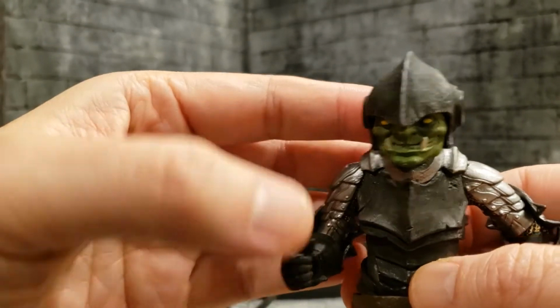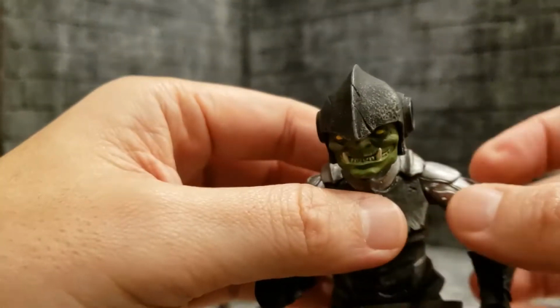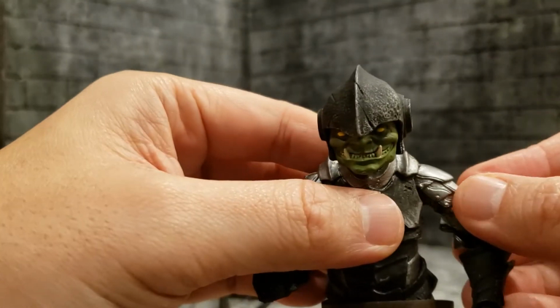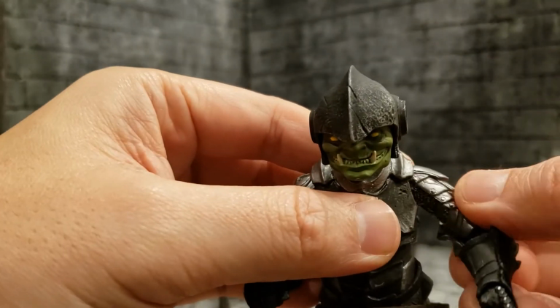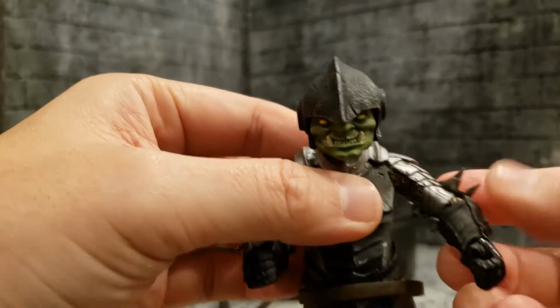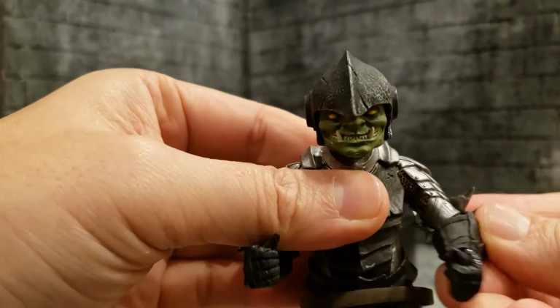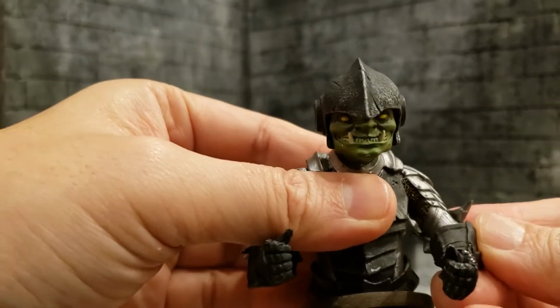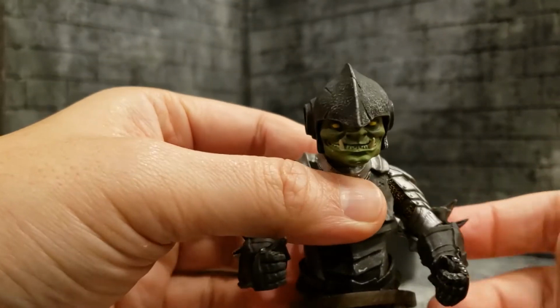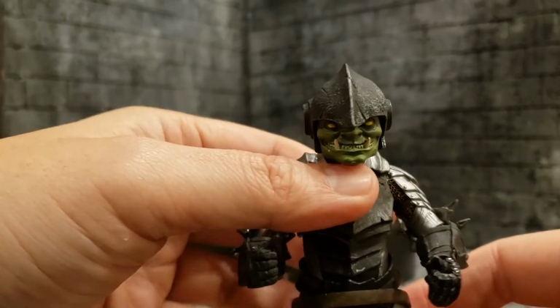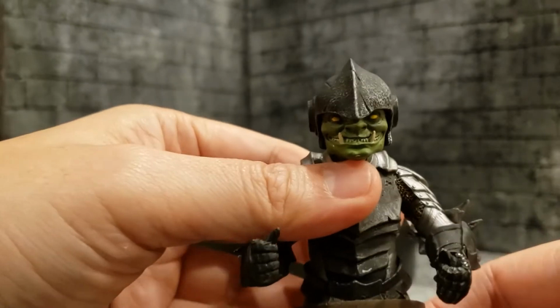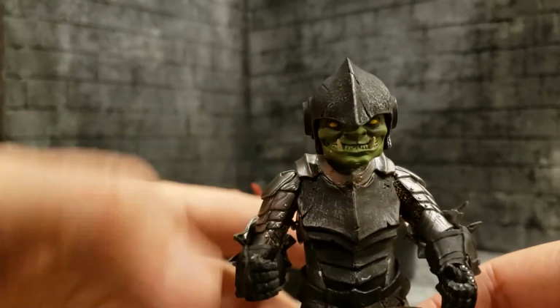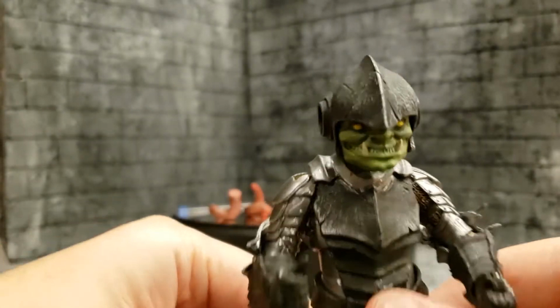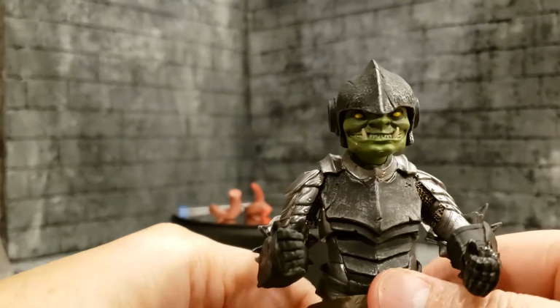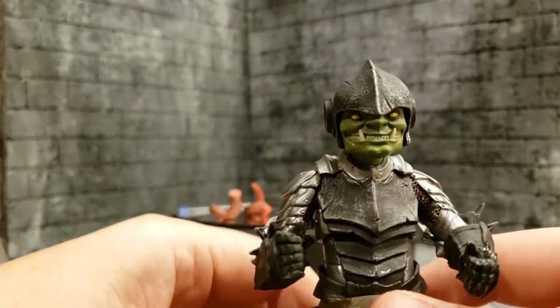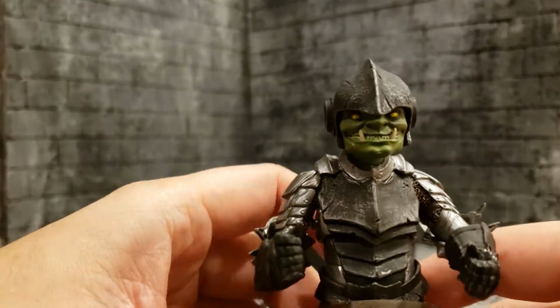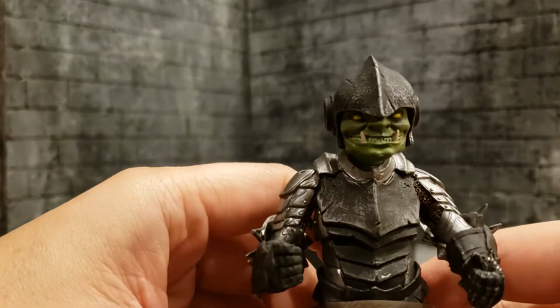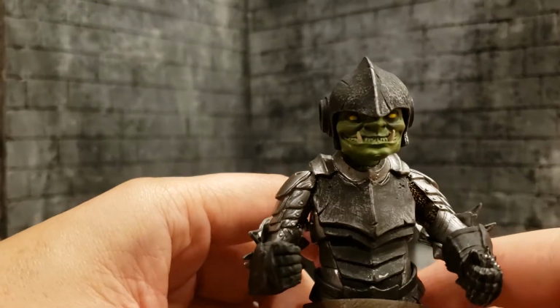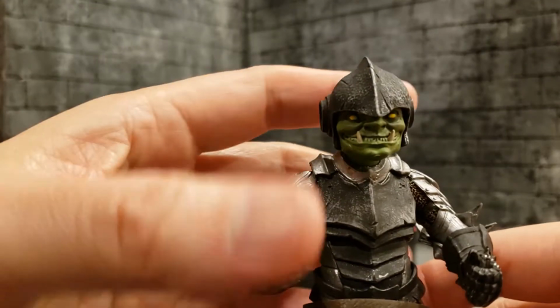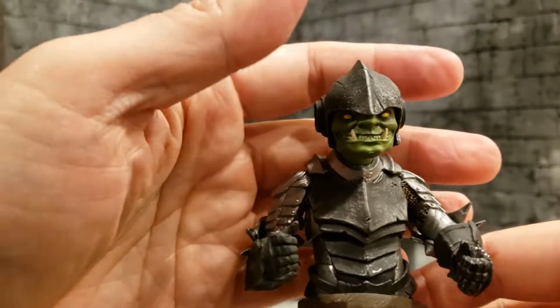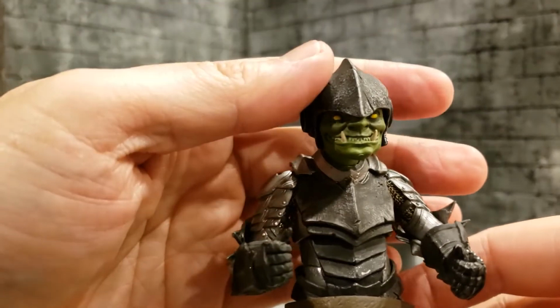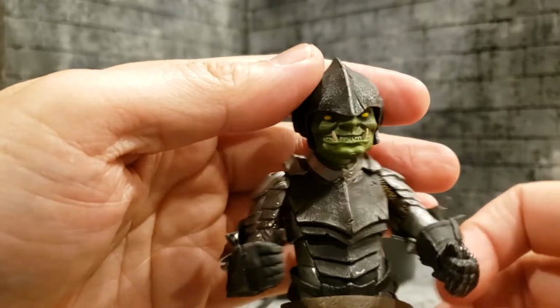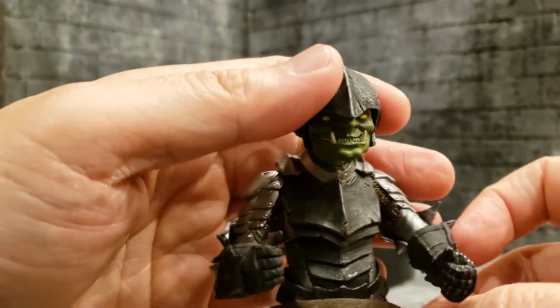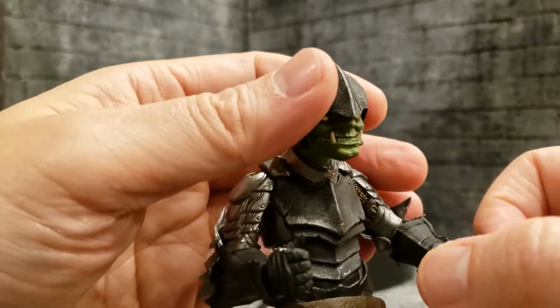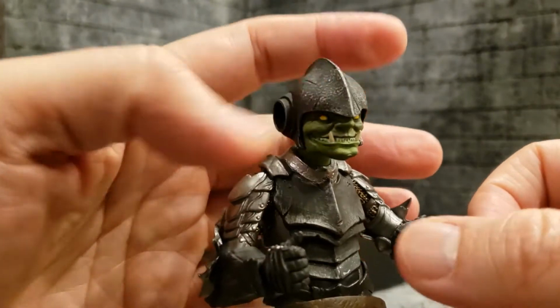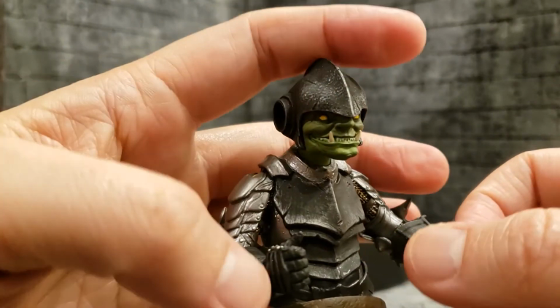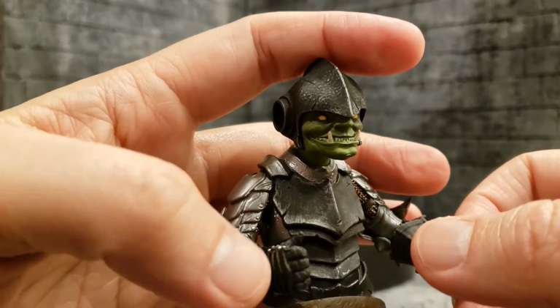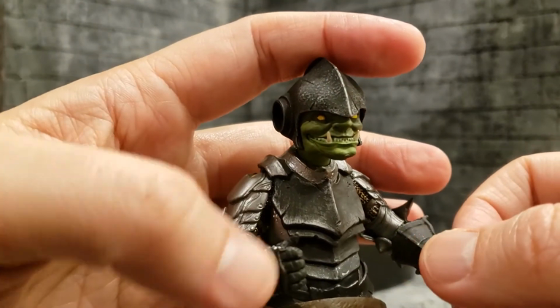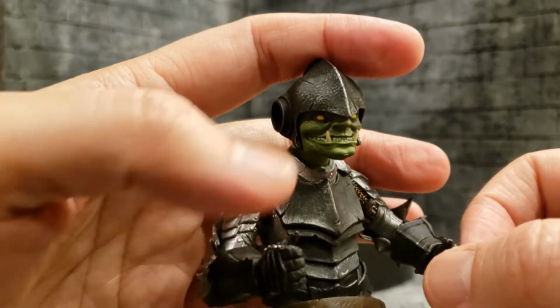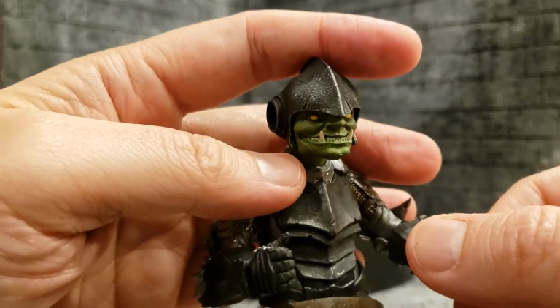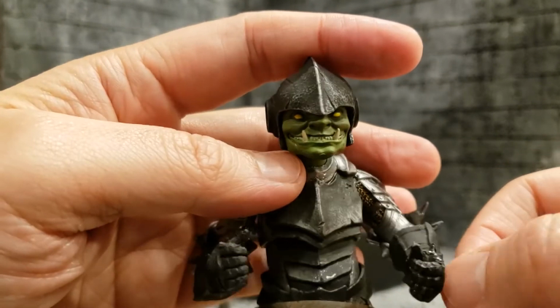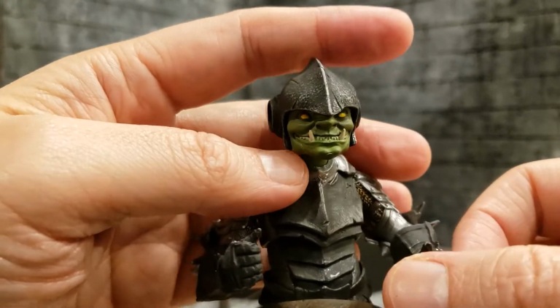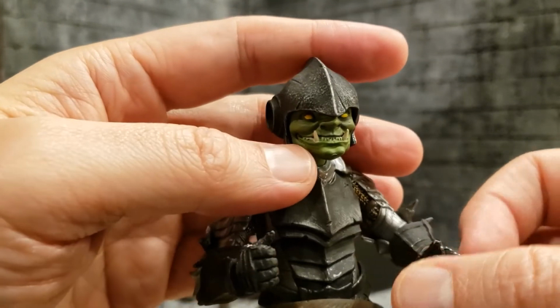As stated before, his wrist goes back and forth — it does not go up and down — which is the opposite of what you want for figures that are holding weapons. At least have one wrist that goes up and down and the other go back and forth.